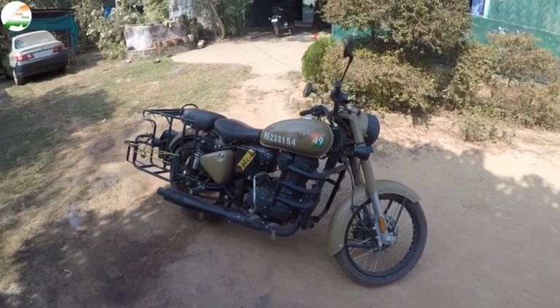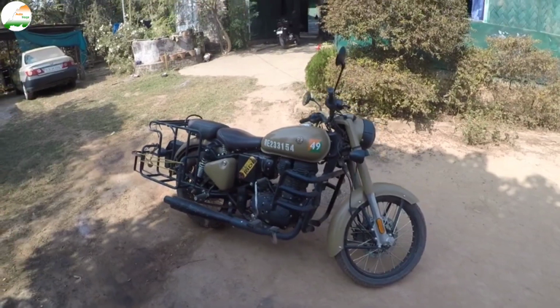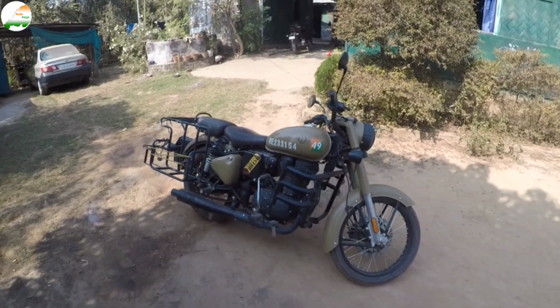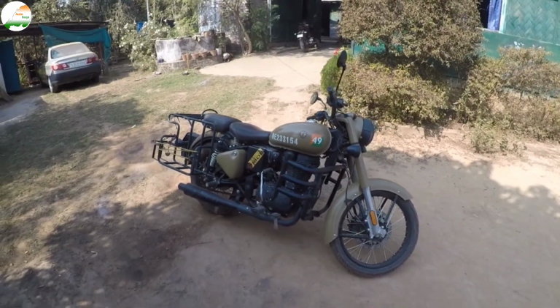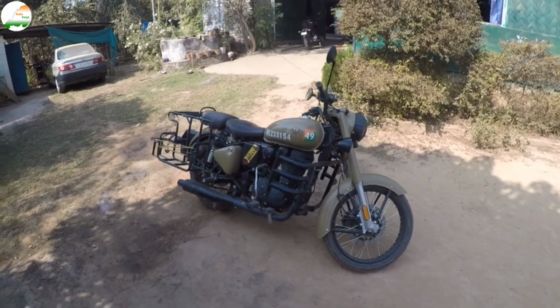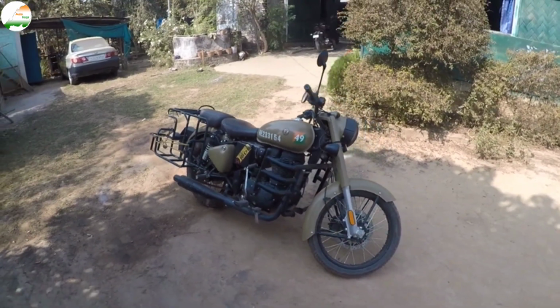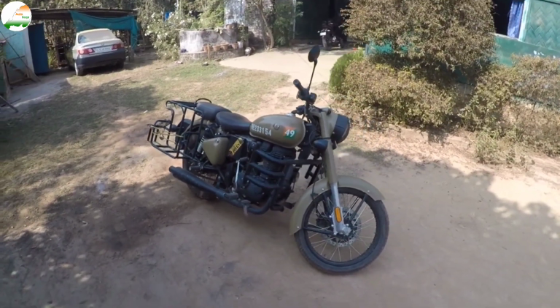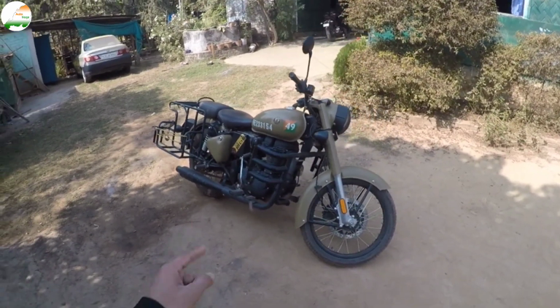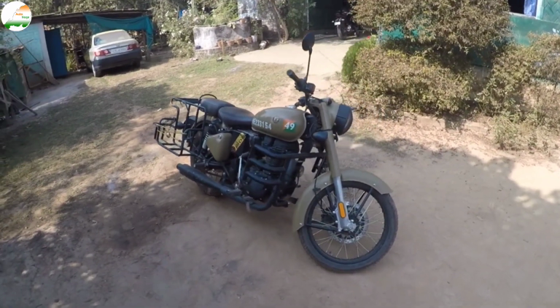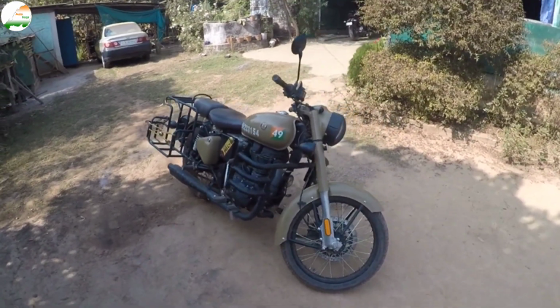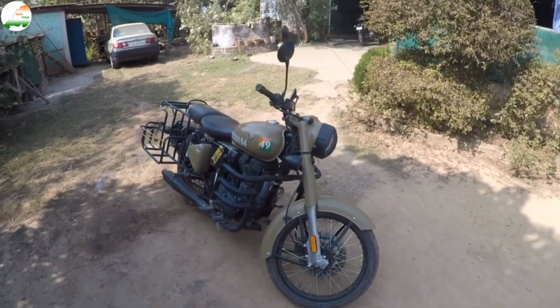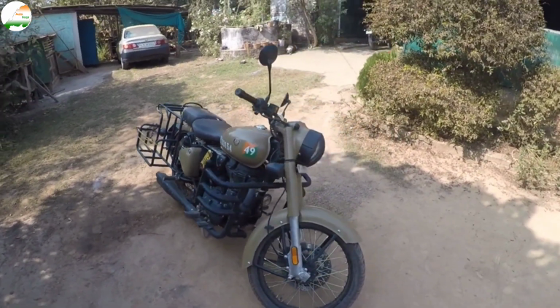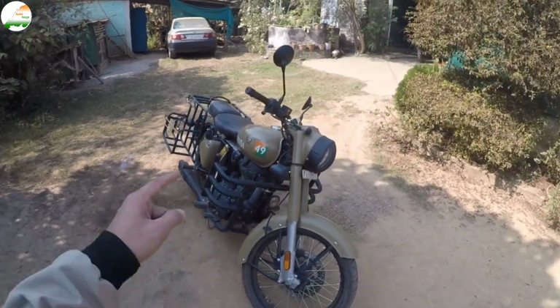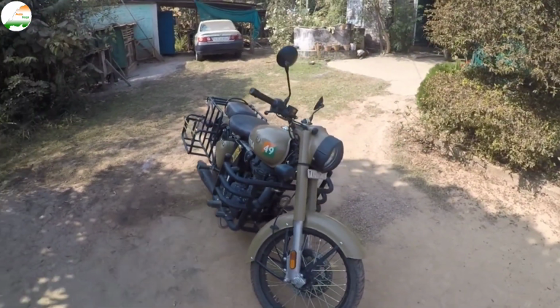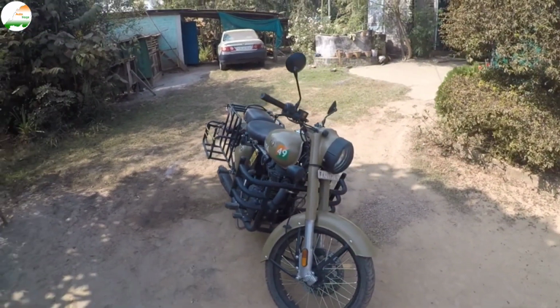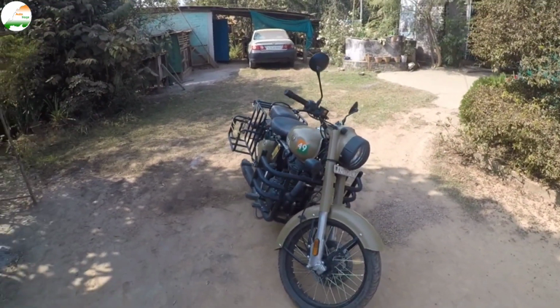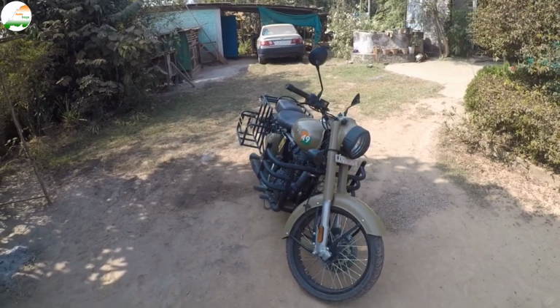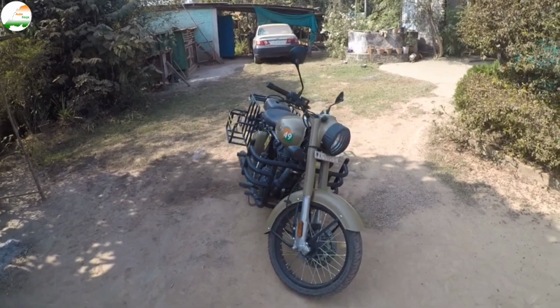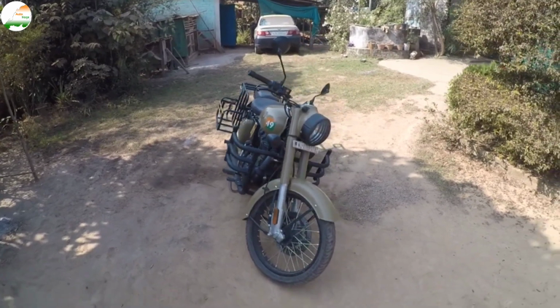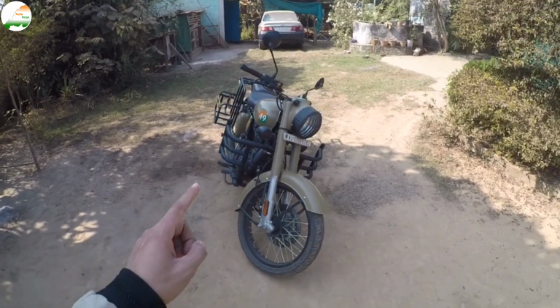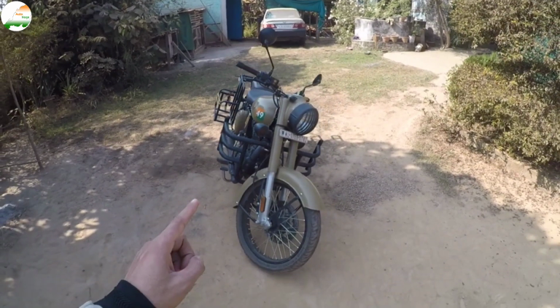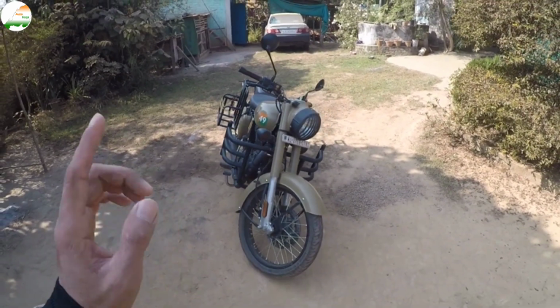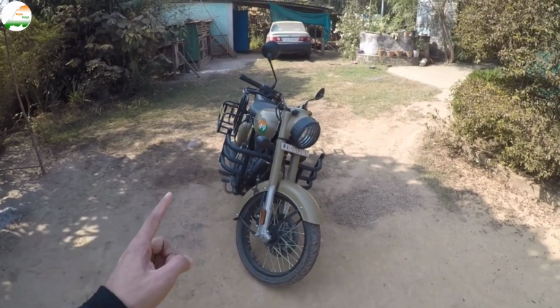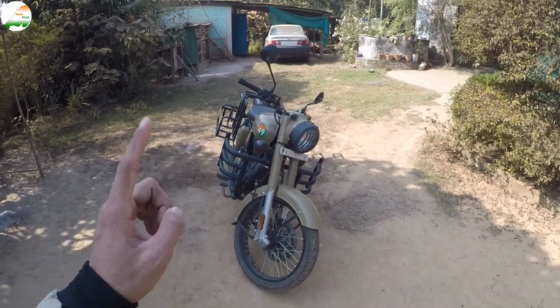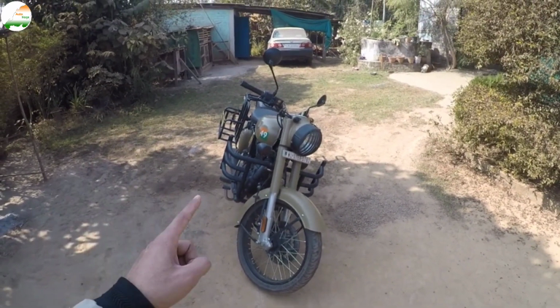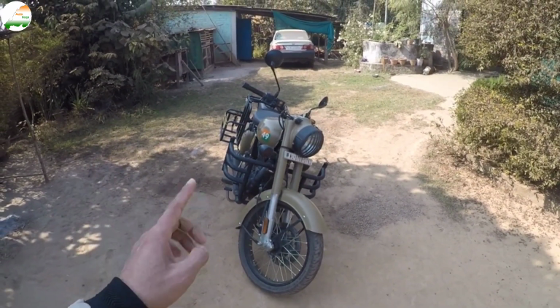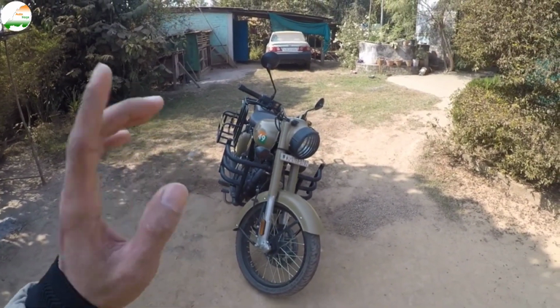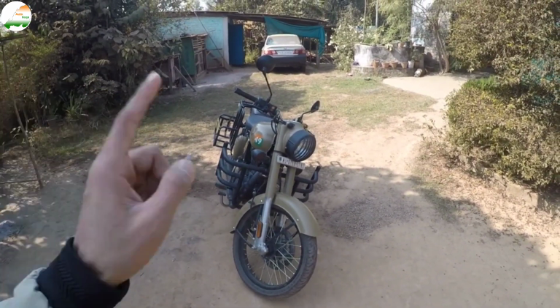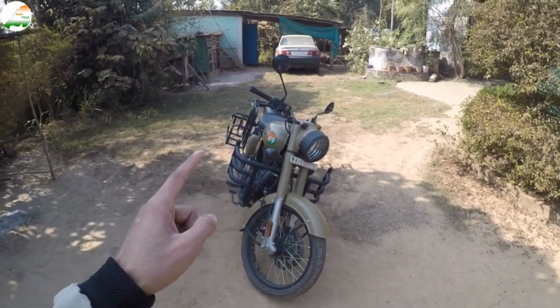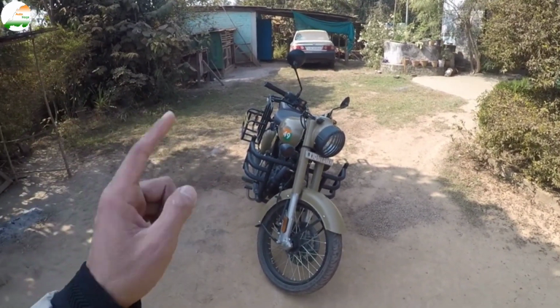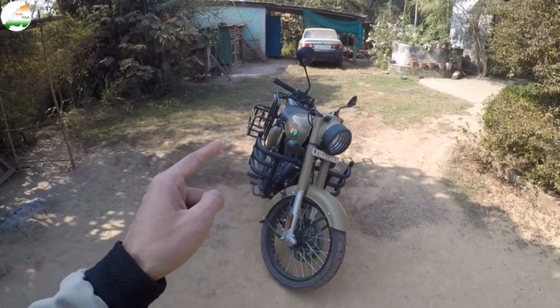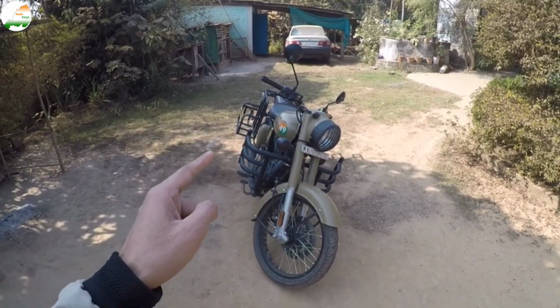Hello friends, I hope you will be all good. In today's video, I have brought you a Royal Enfield Classic 350. This bike is very urgently for sale, so if you have any interest, call me.